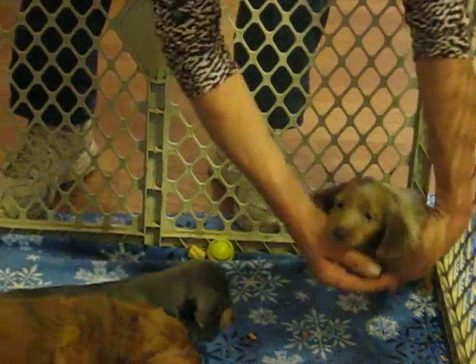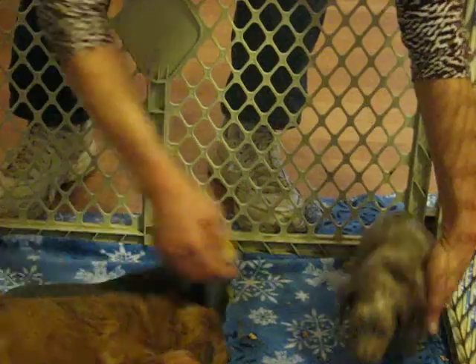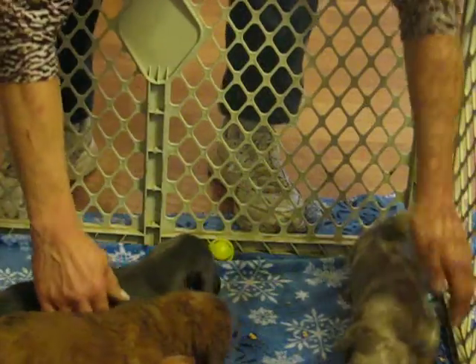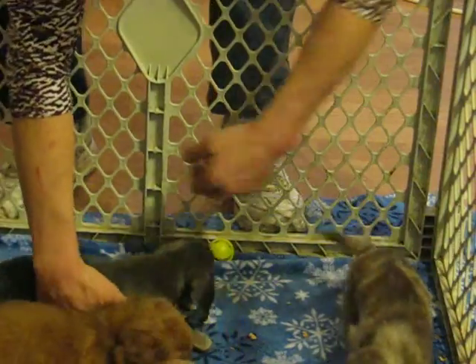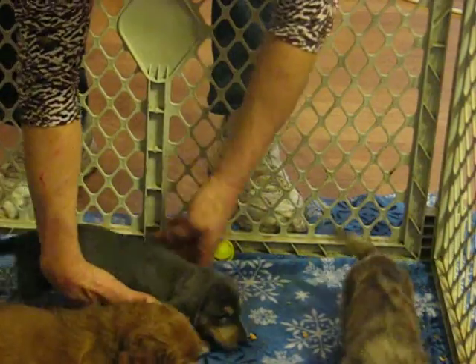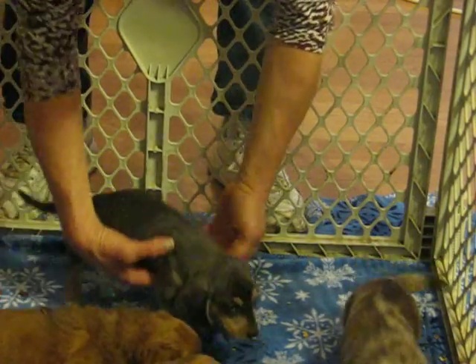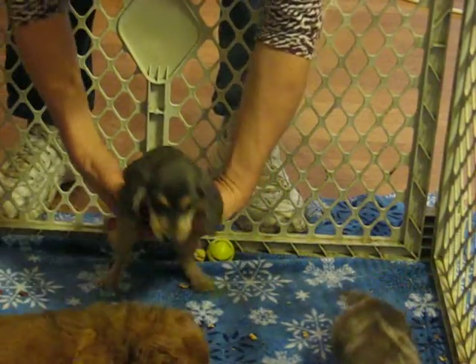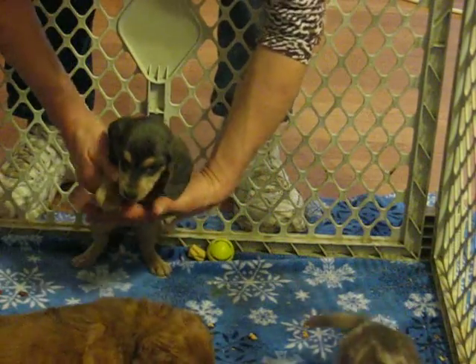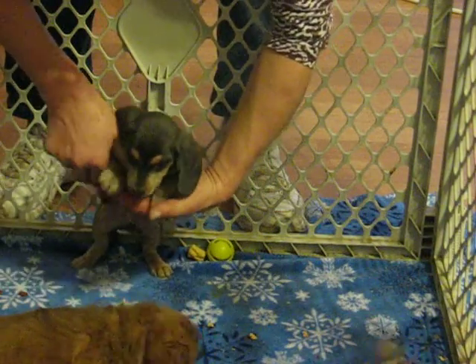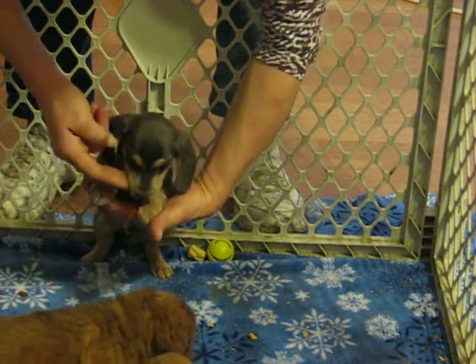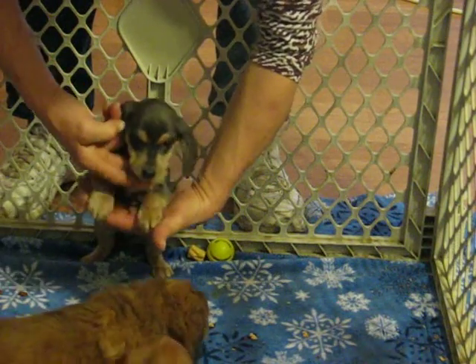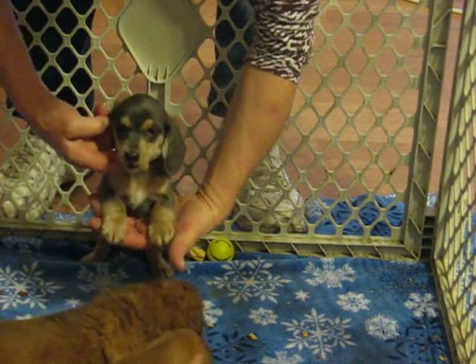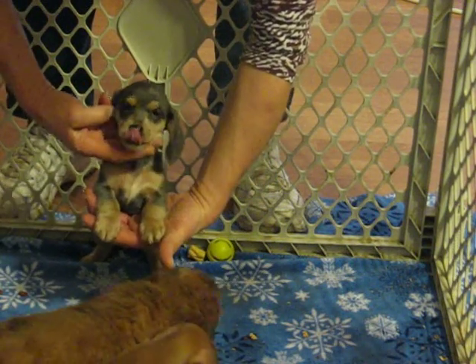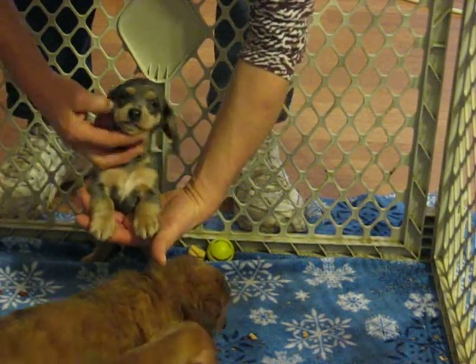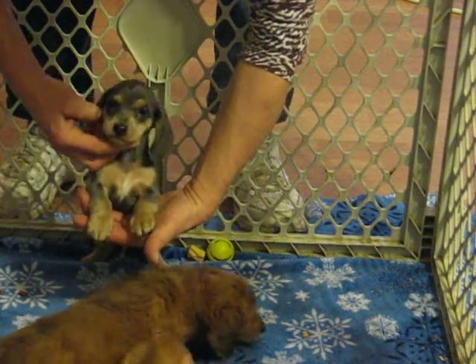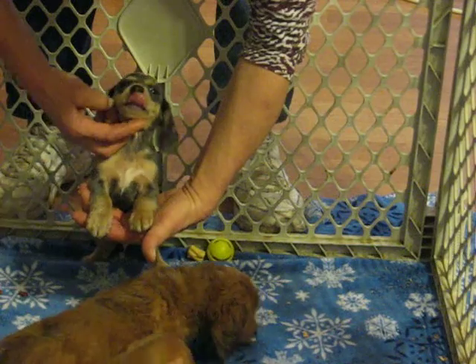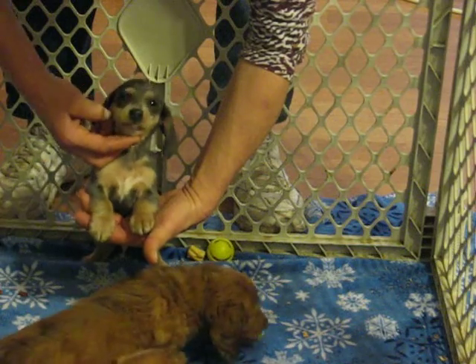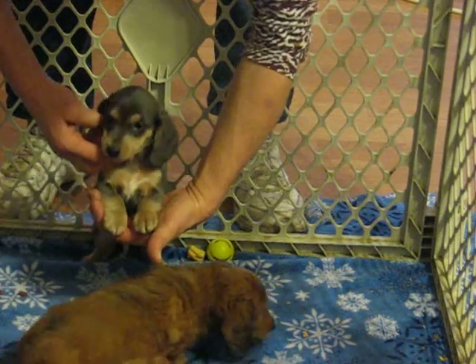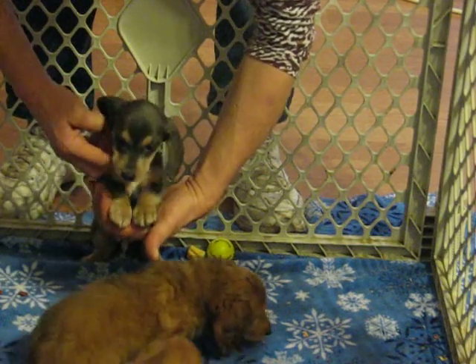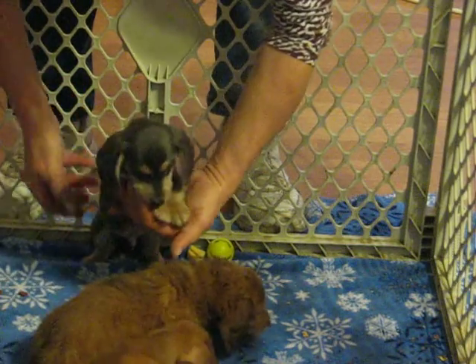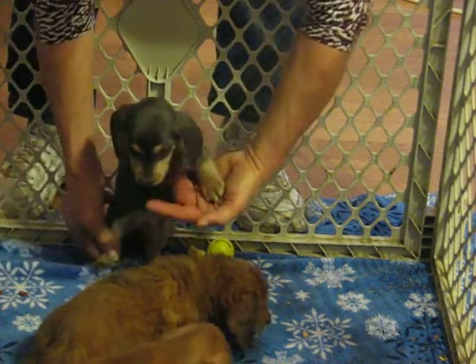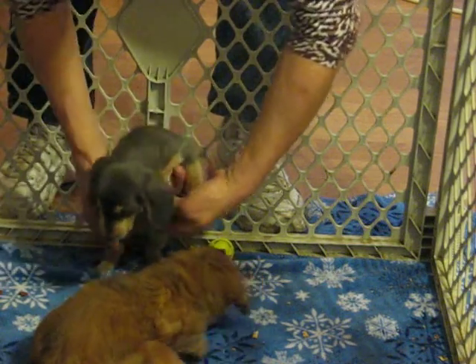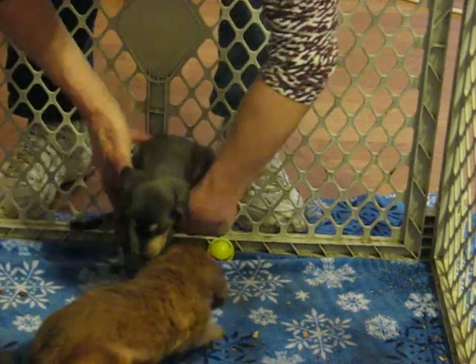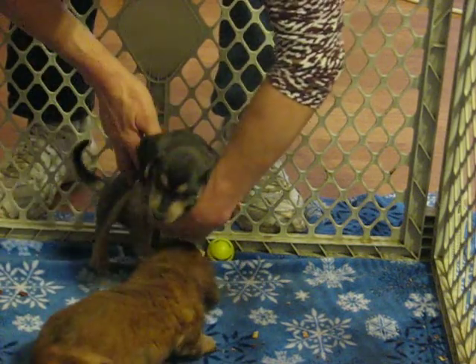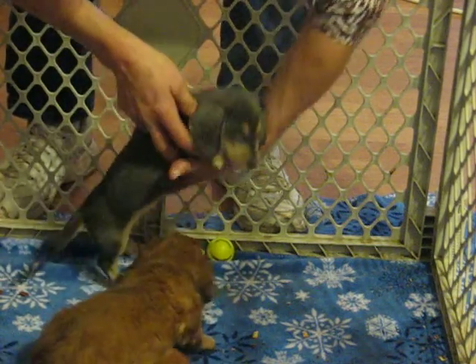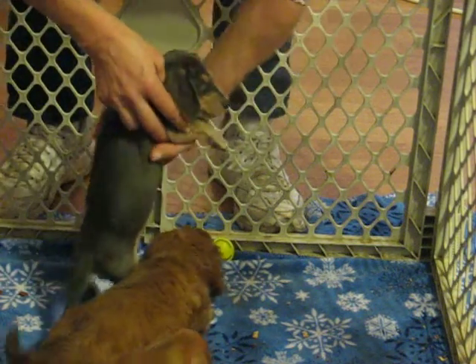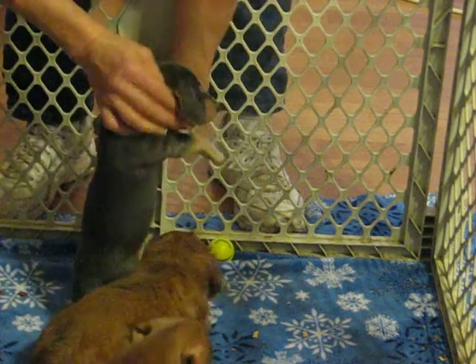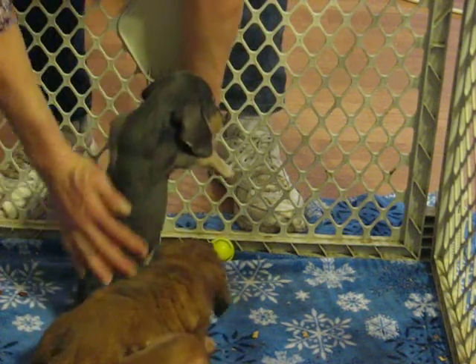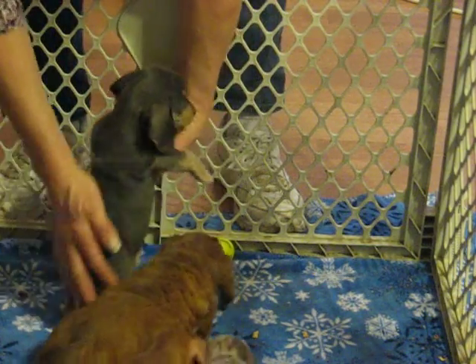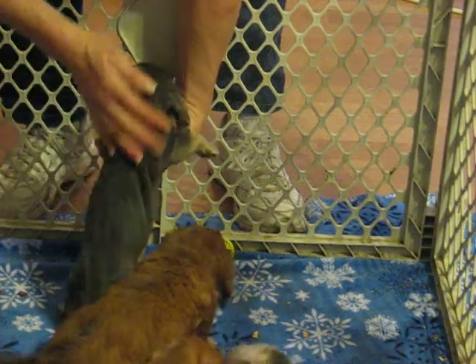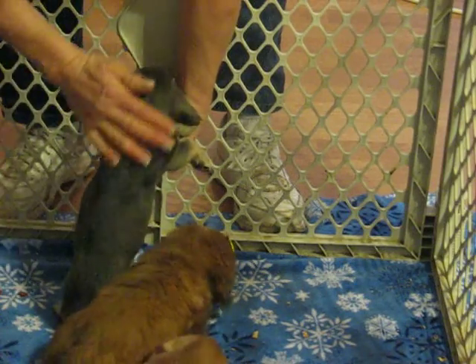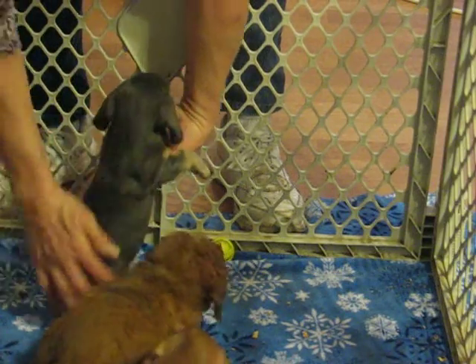And then of course we have the smooth blue and cream boy. He's spoken for. Nice coat for a blue.